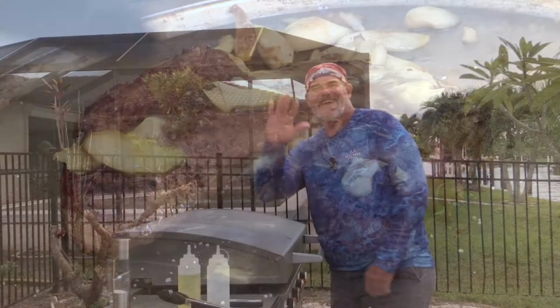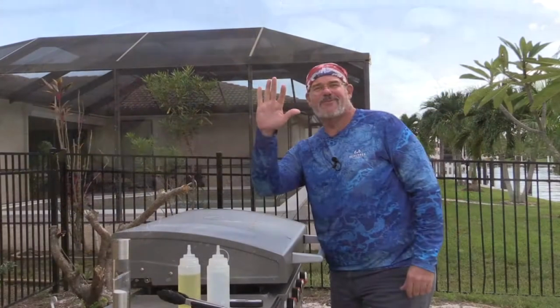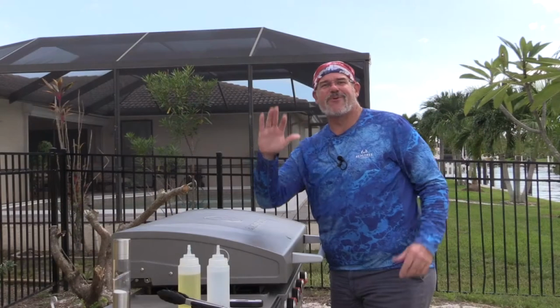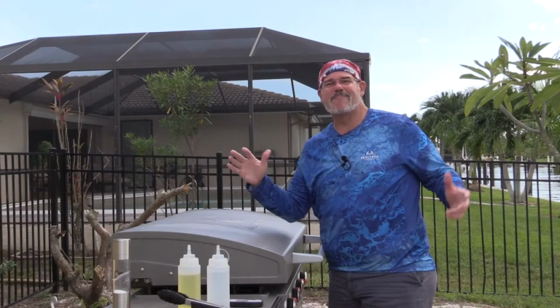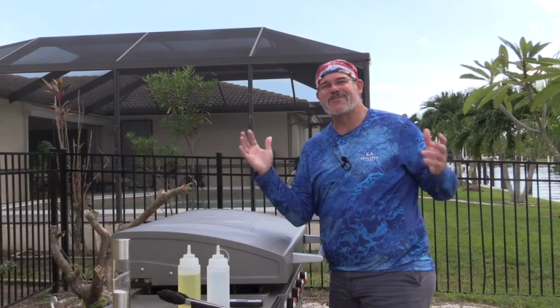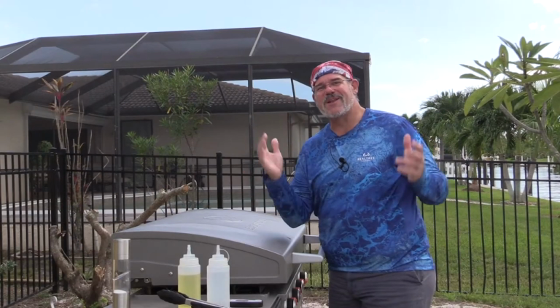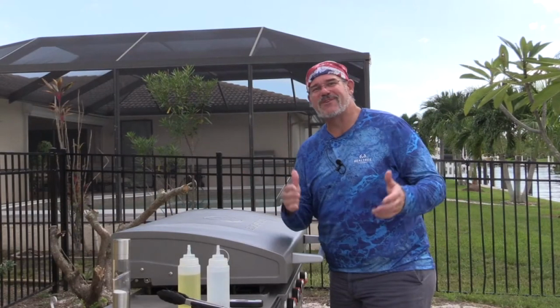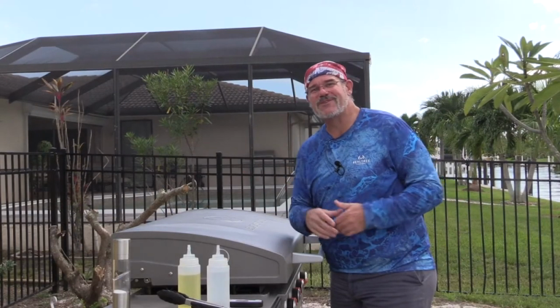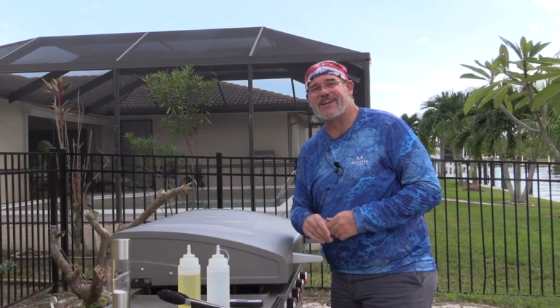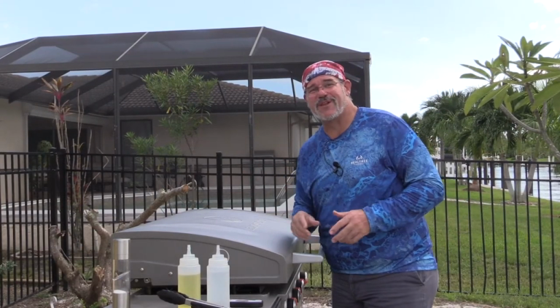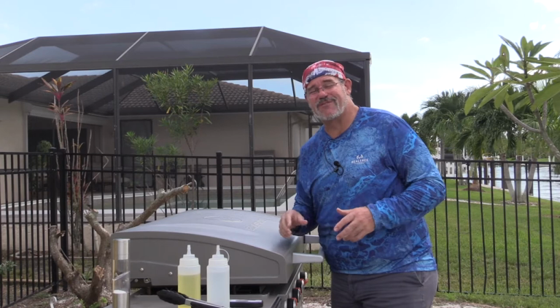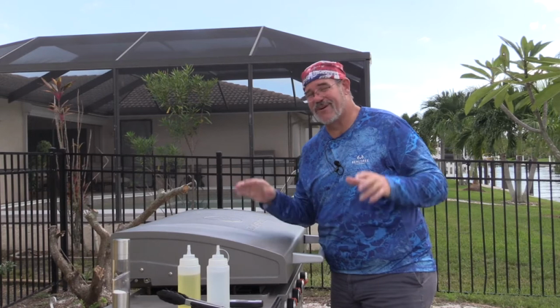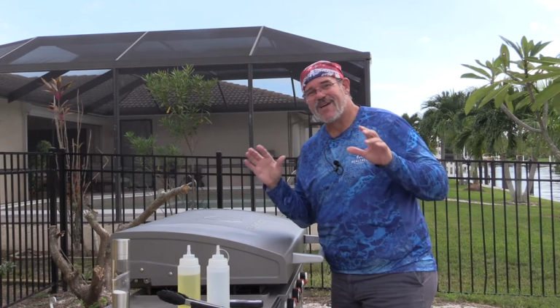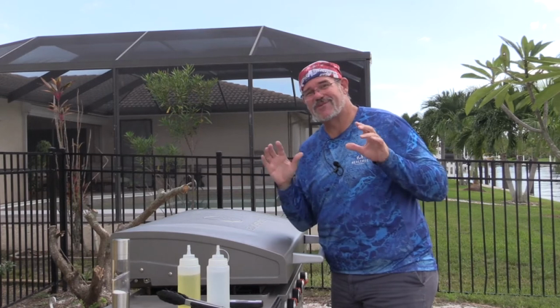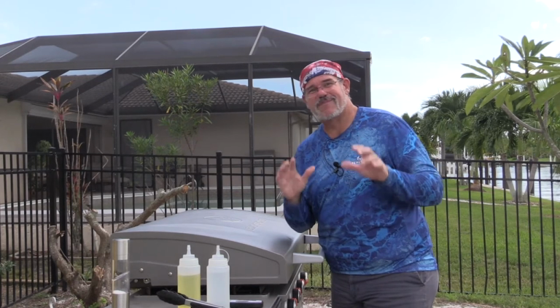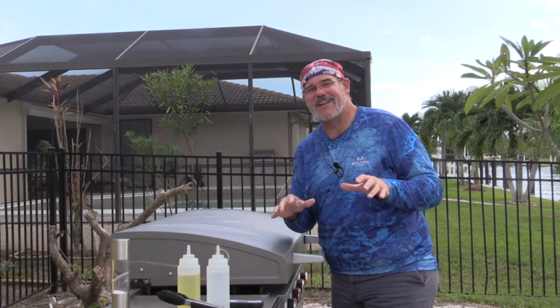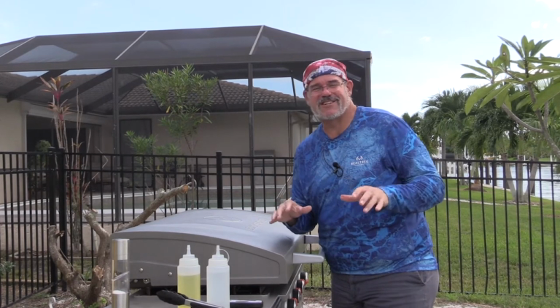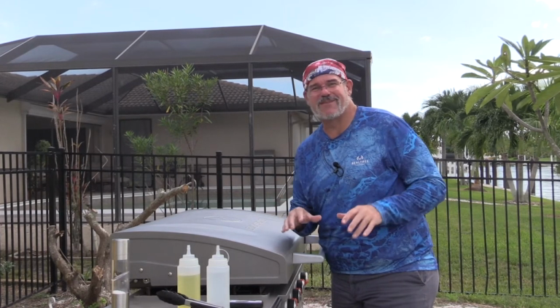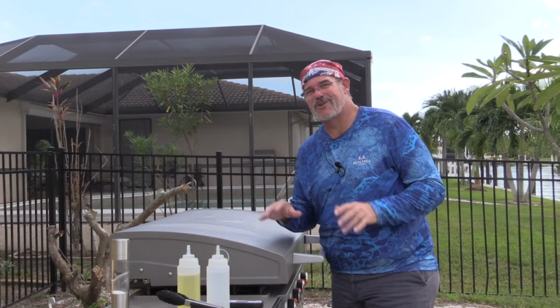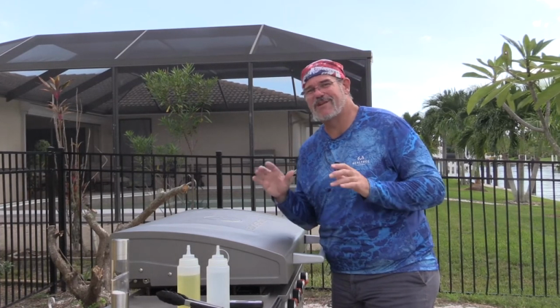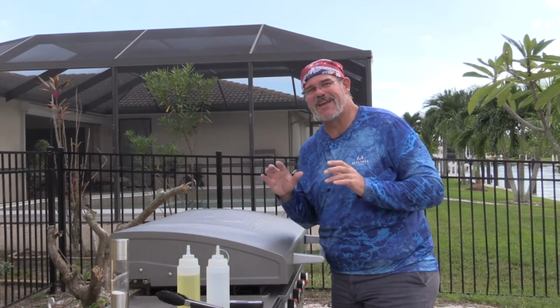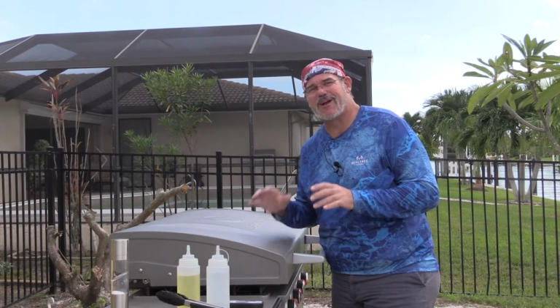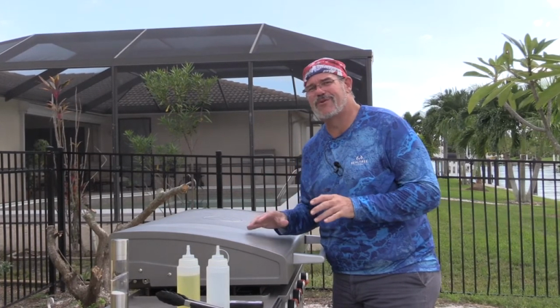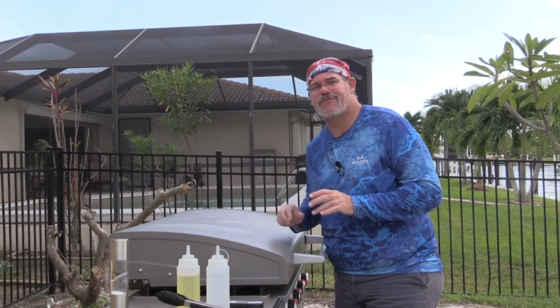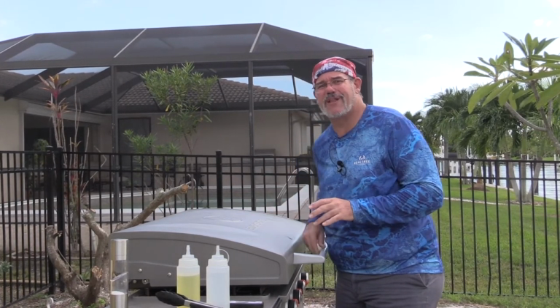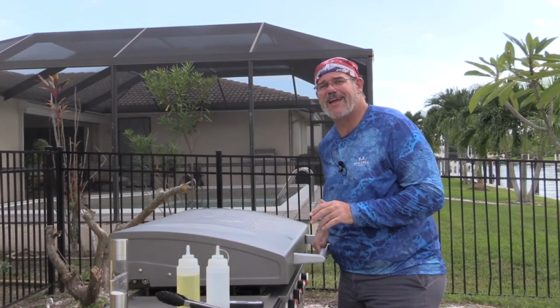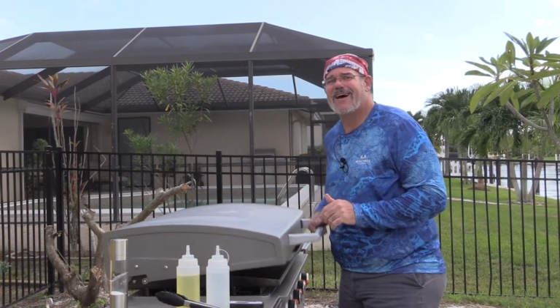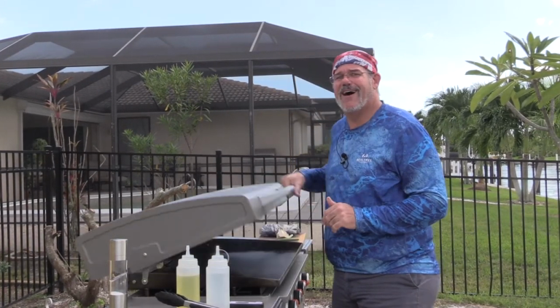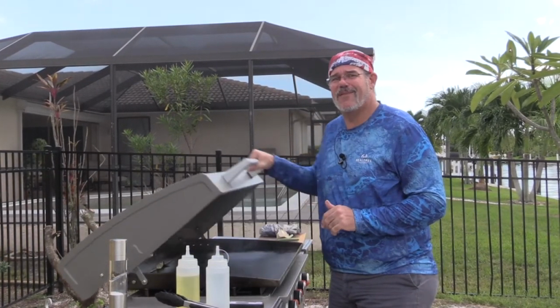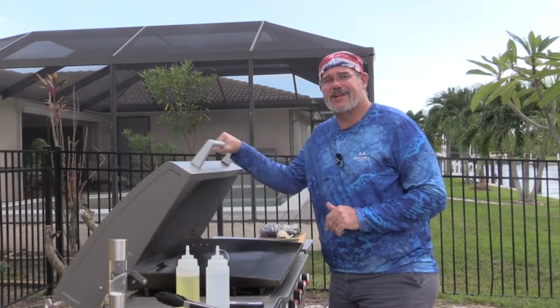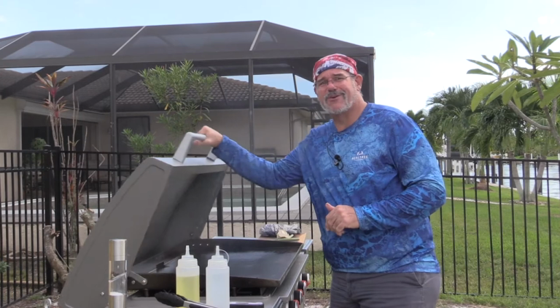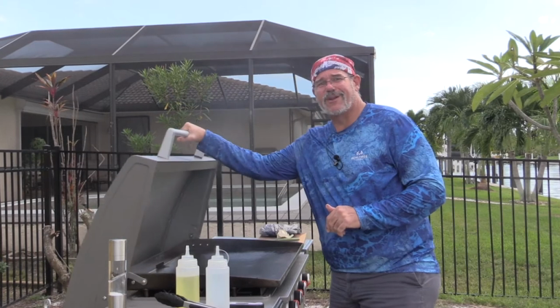Hey everybody, welcome back to another Tuesday grilling video. This one's going to be nice and simple. We're just going to be making a beautiful fillet on the Blackstone griddle.